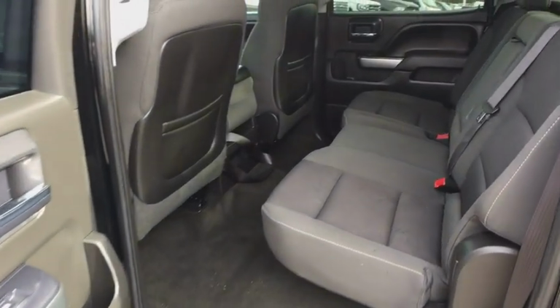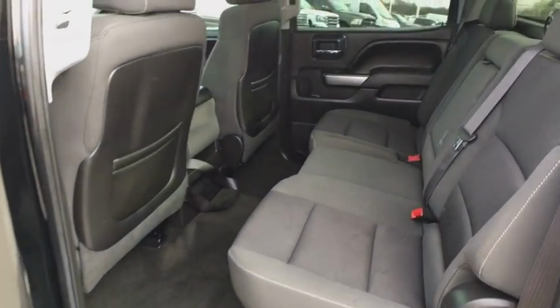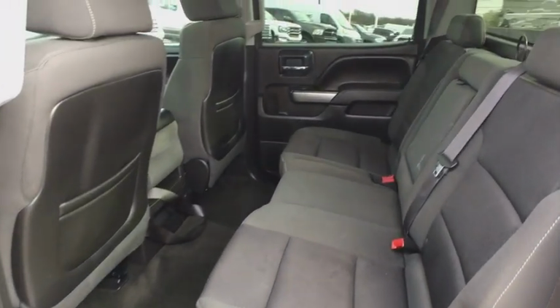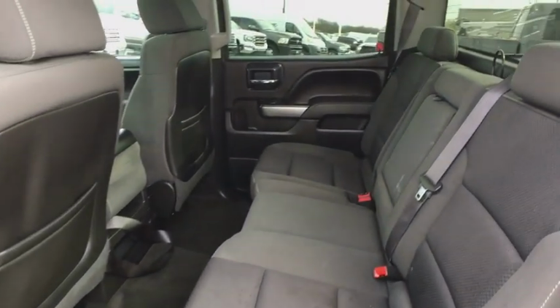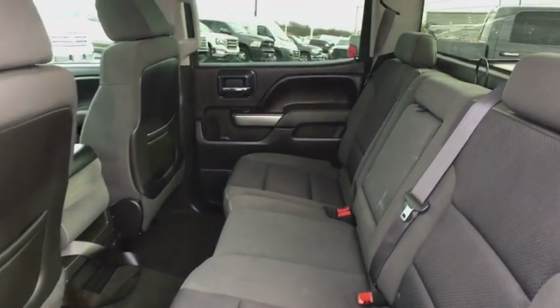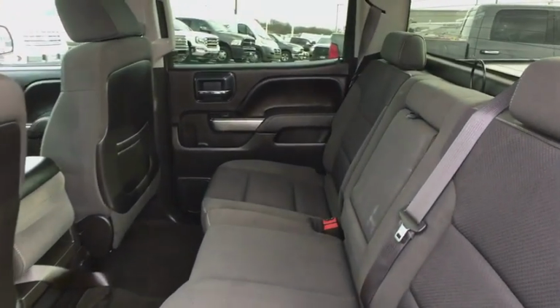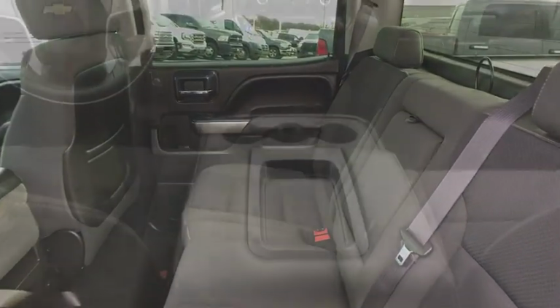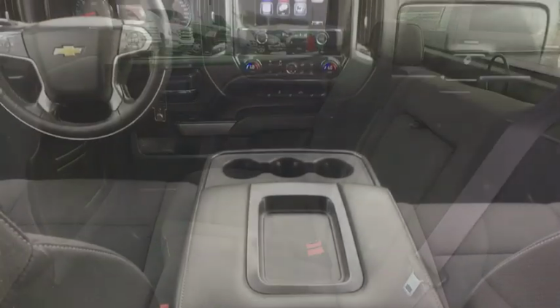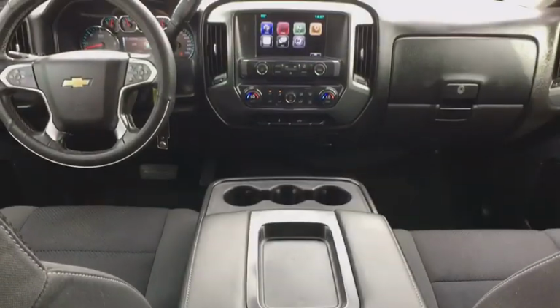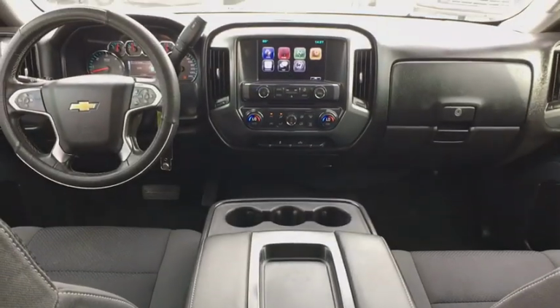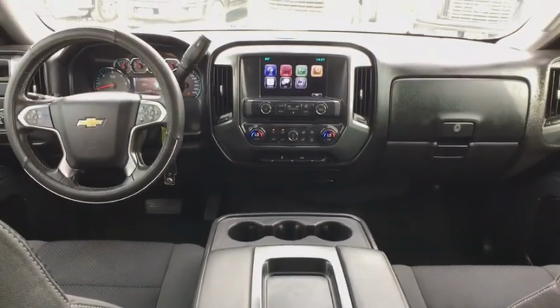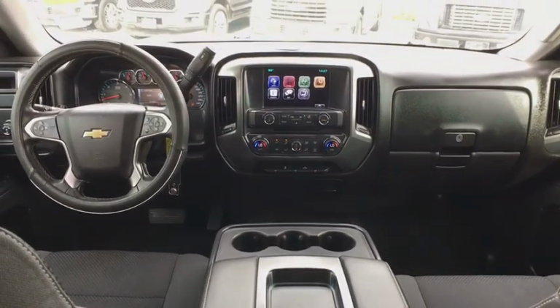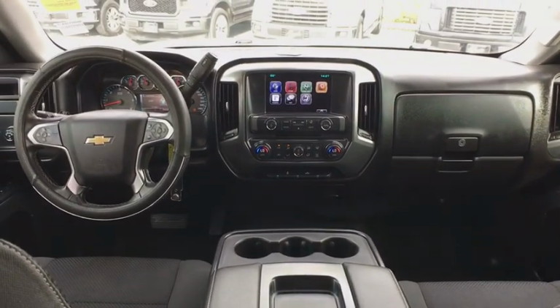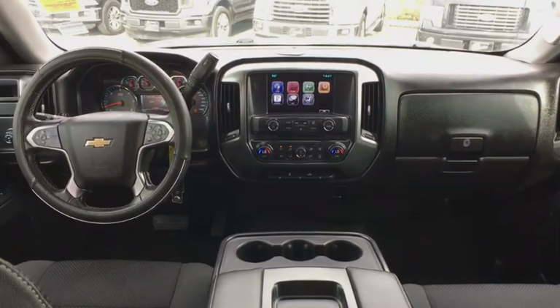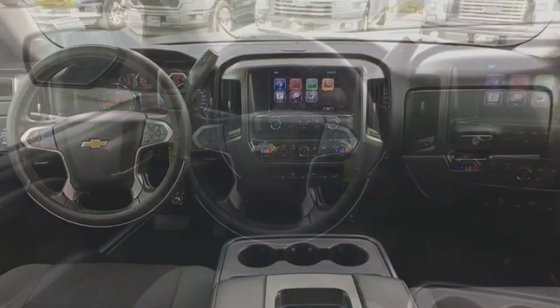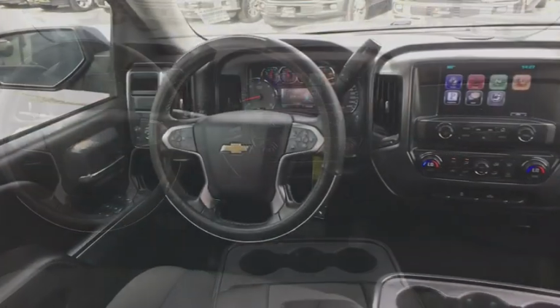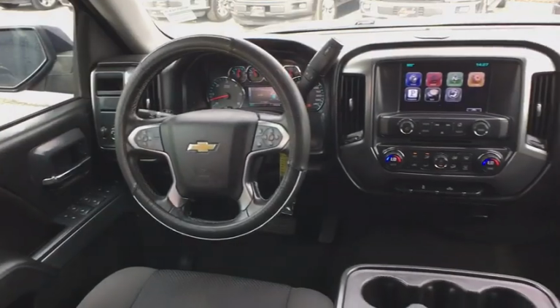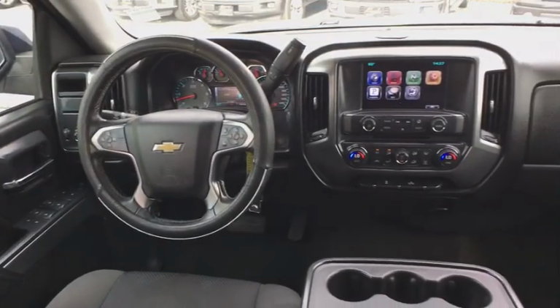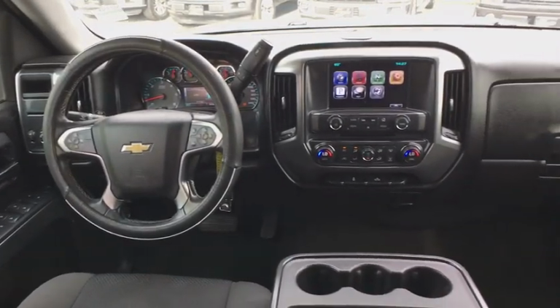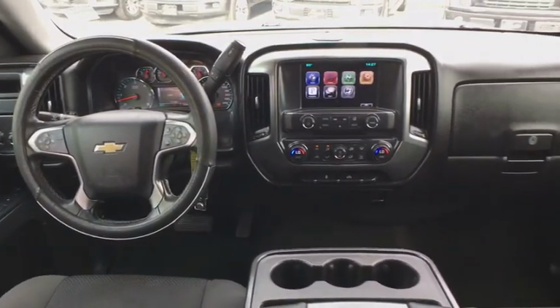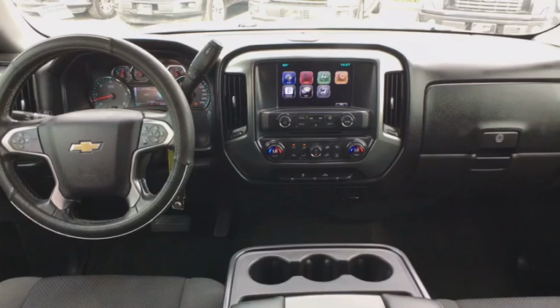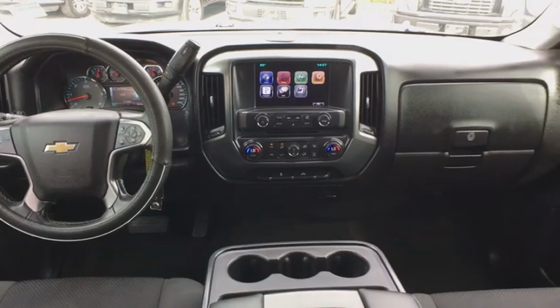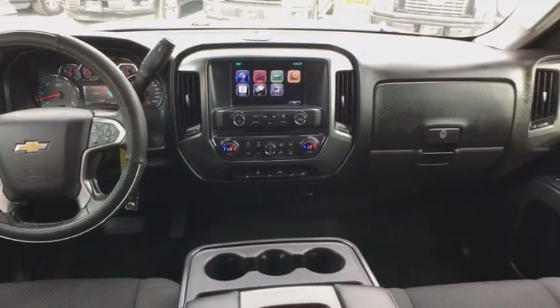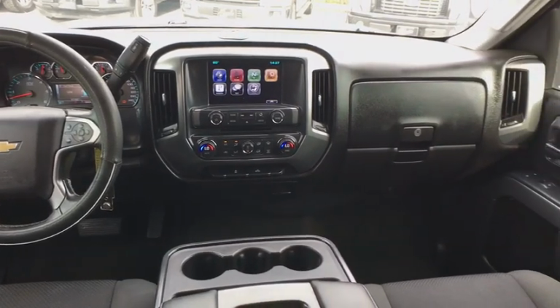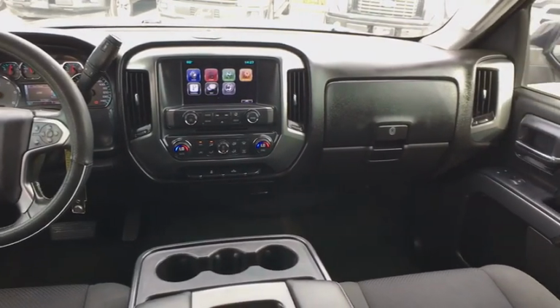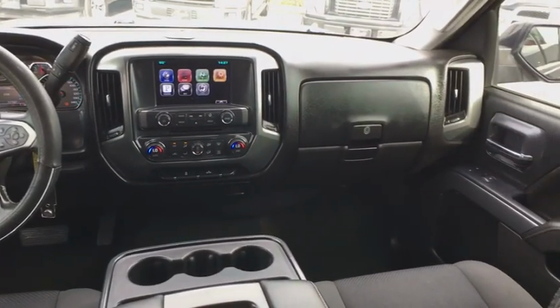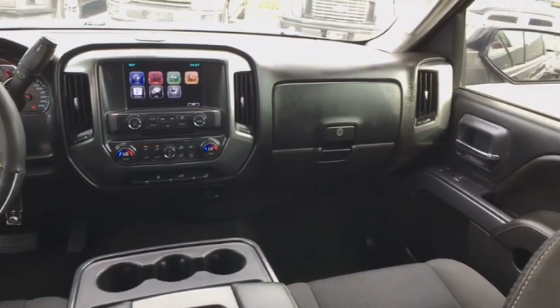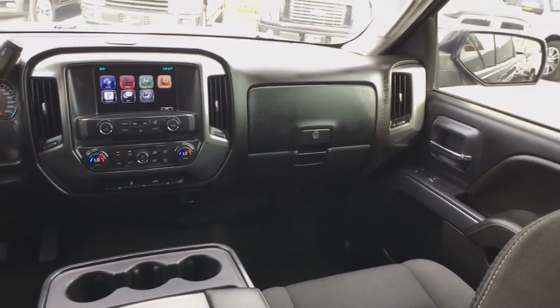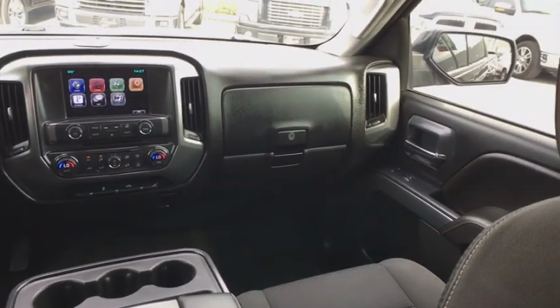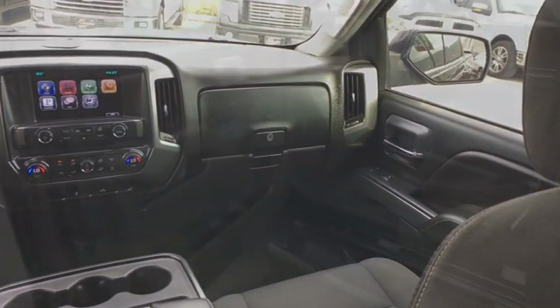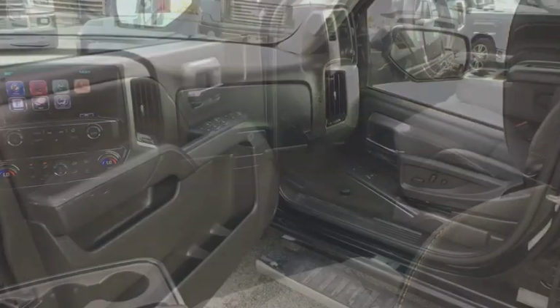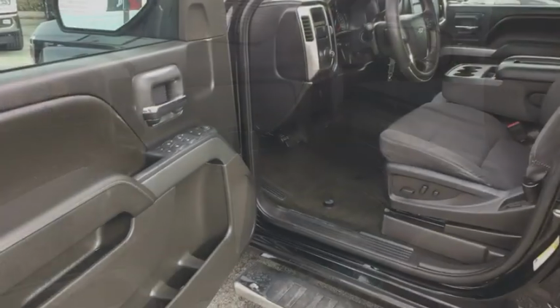Steering wheel audio controls, traction control, OnStar, dual airbags, alloy wheels, one owner, power steering, four-wheel disc brakes, center armrest, compass, electronic stability control.